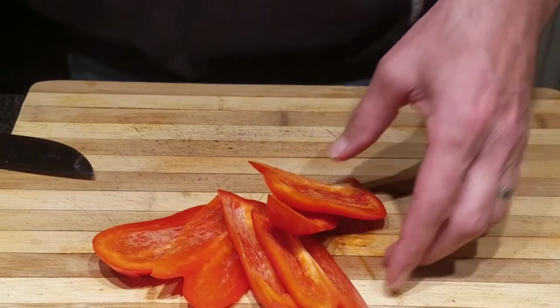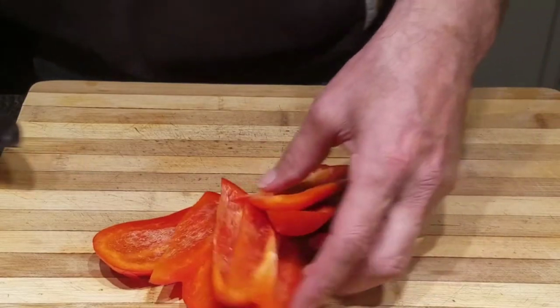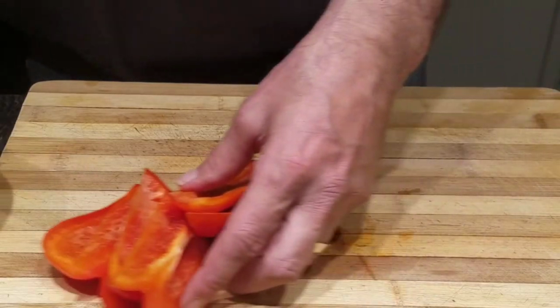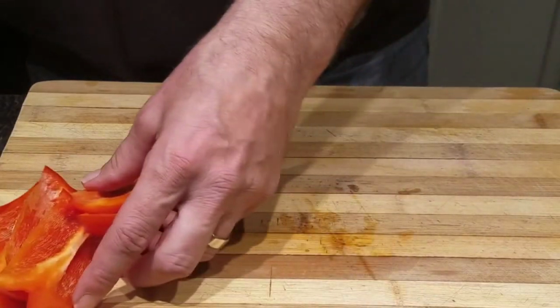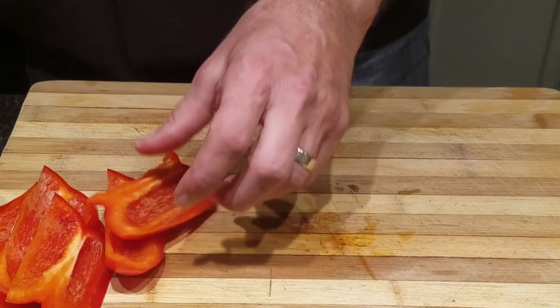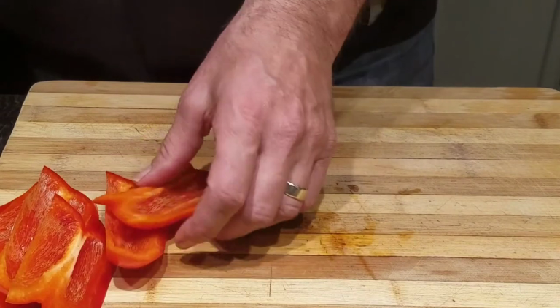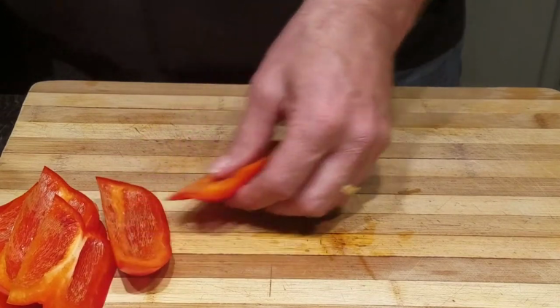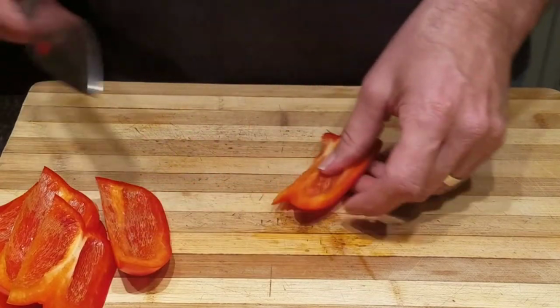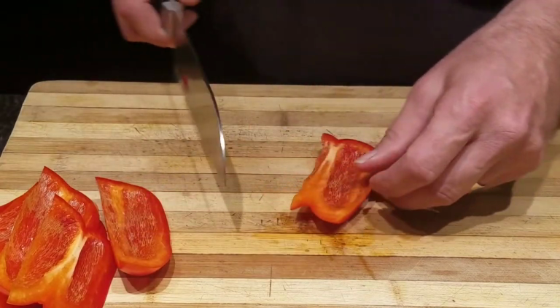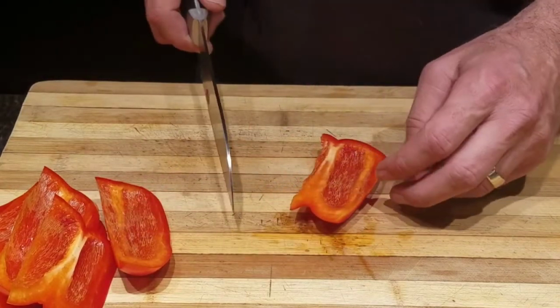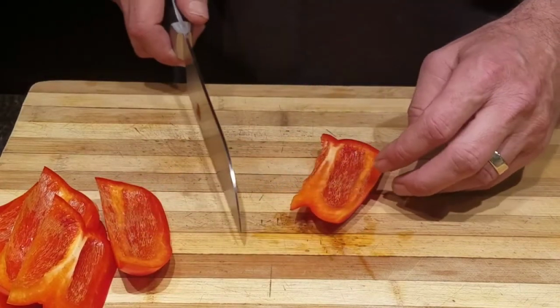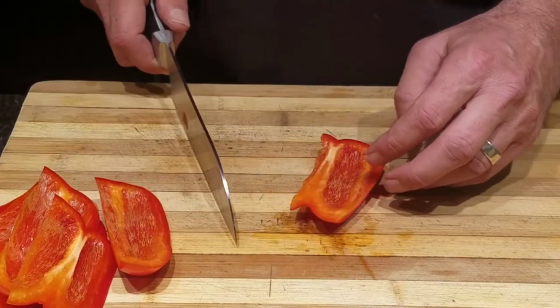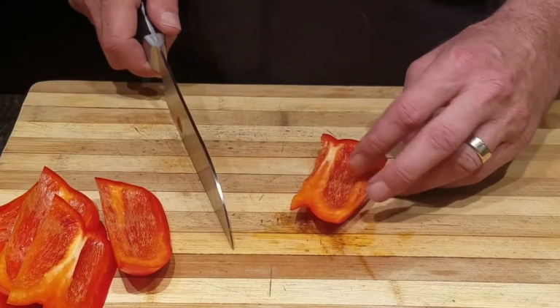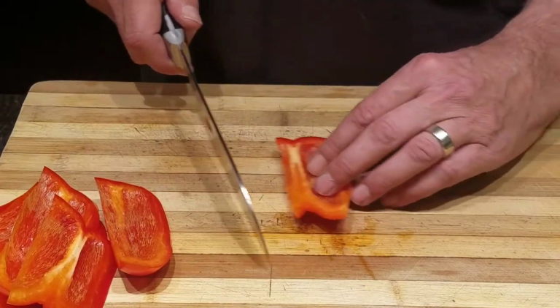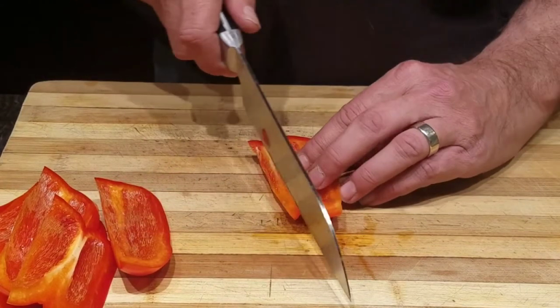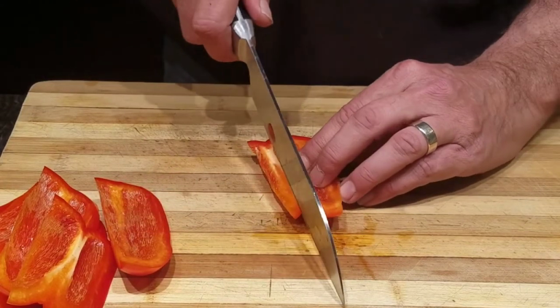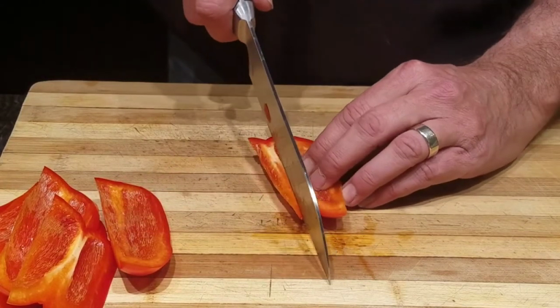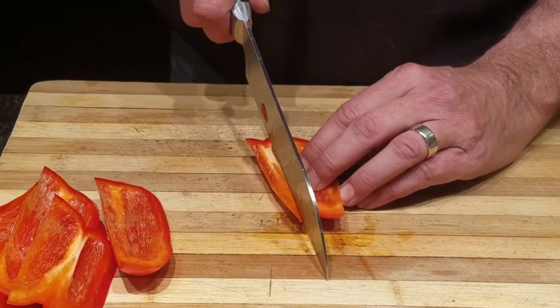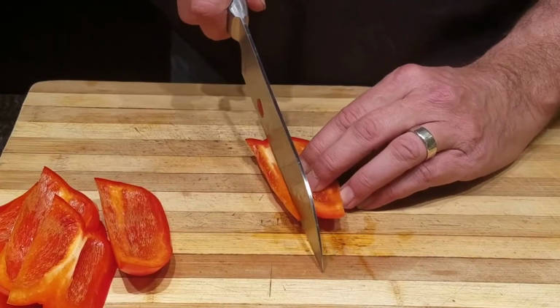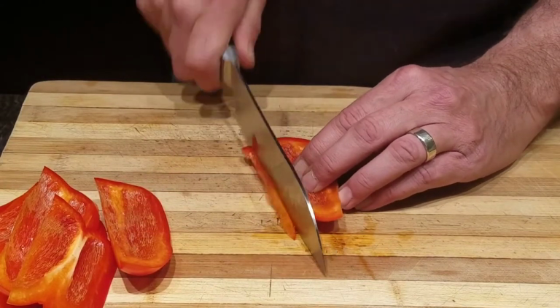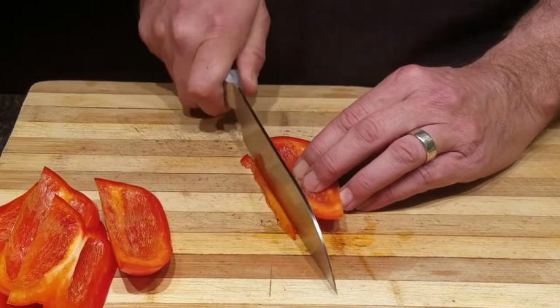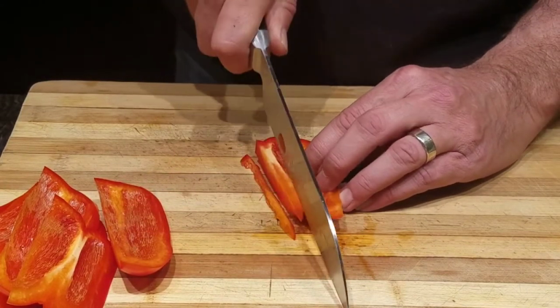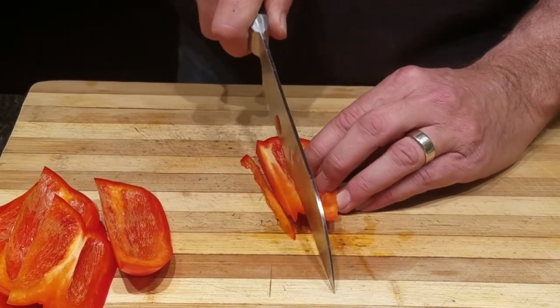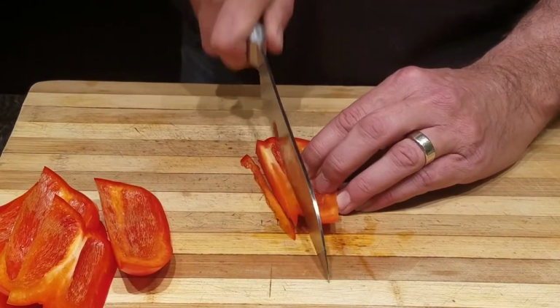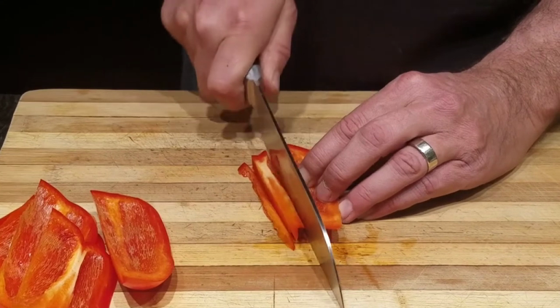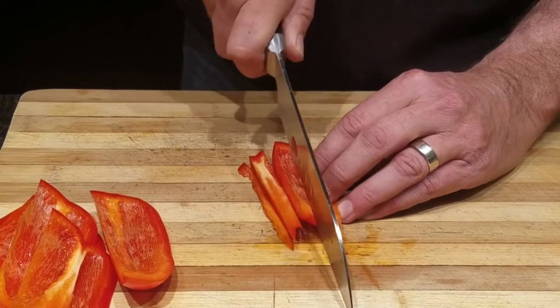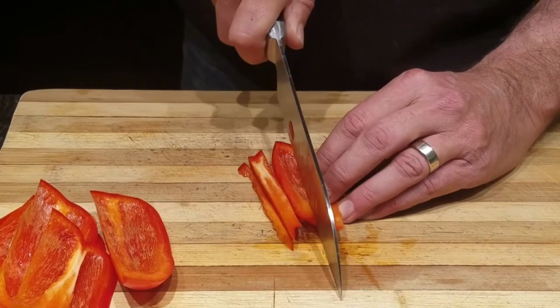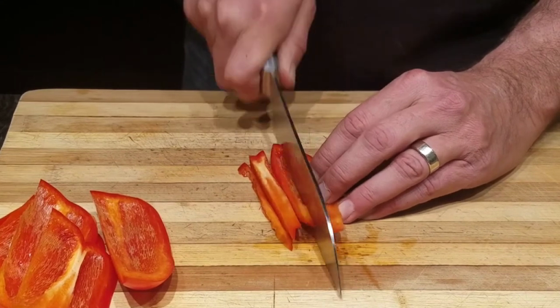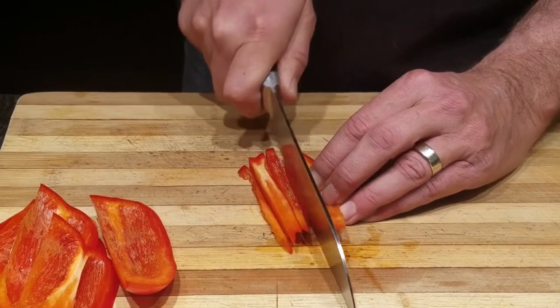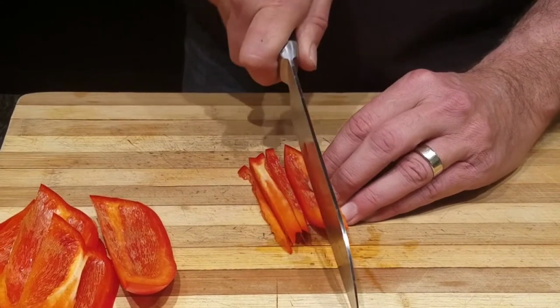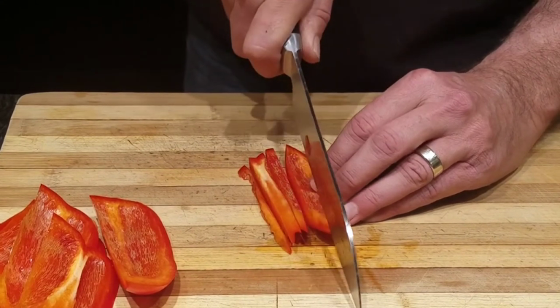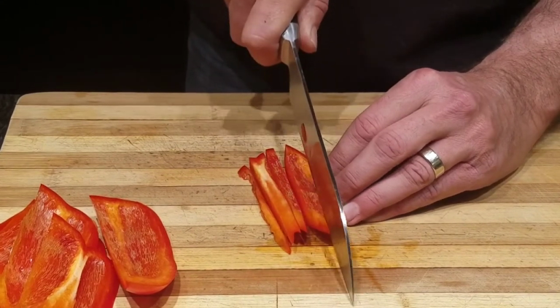Once you finish that part, just take your pieces, lay them flat on your cutting board skin side down, and slice them the long way.